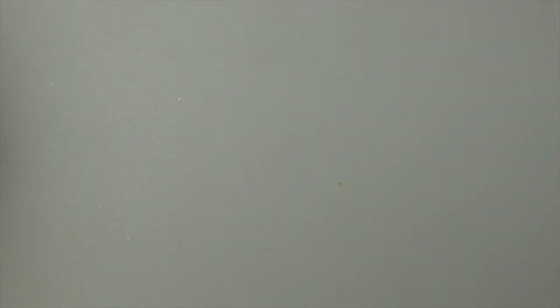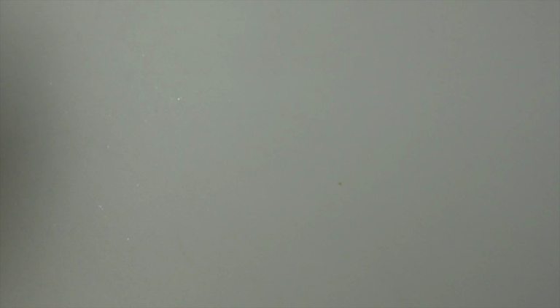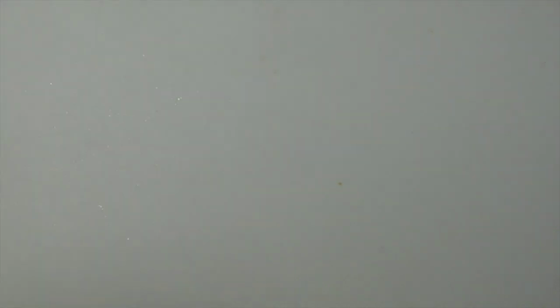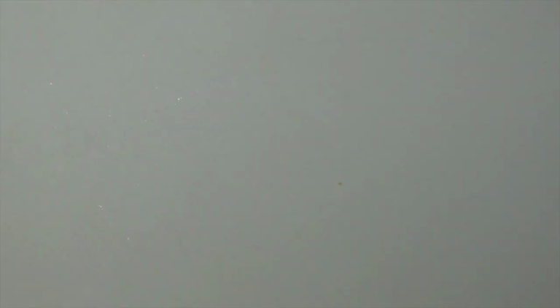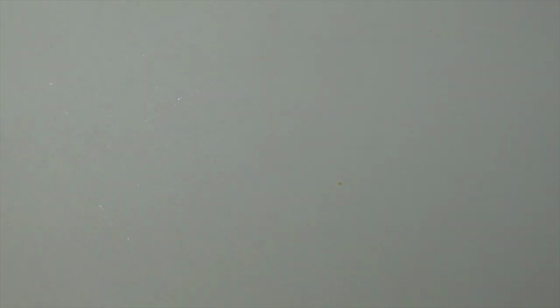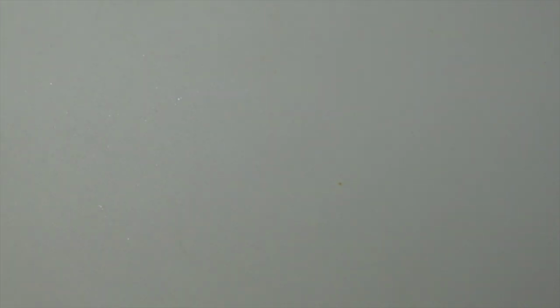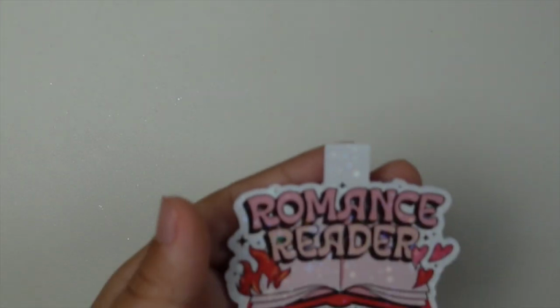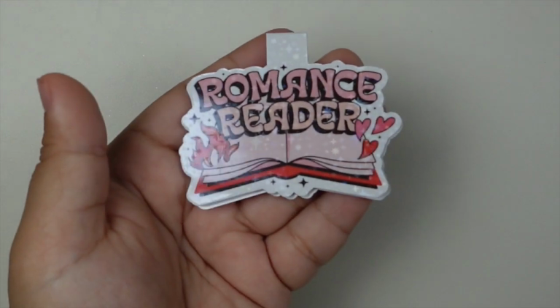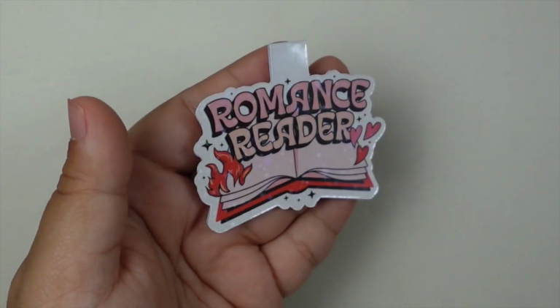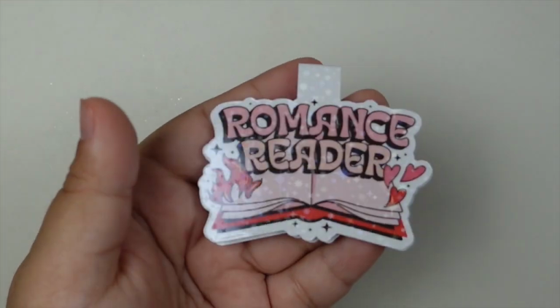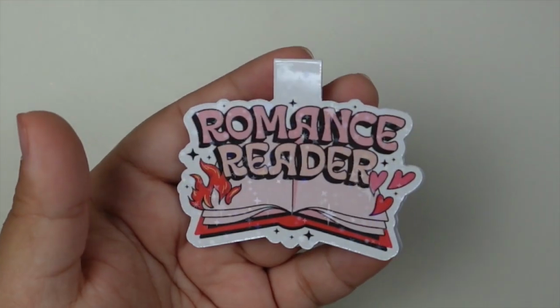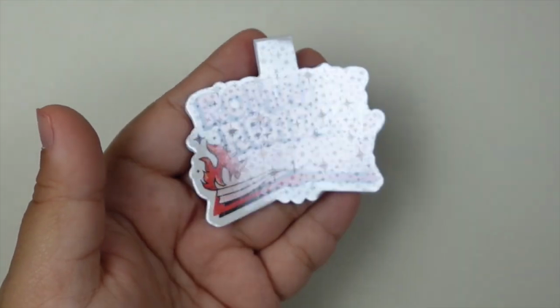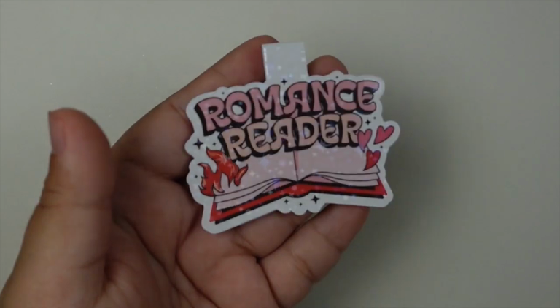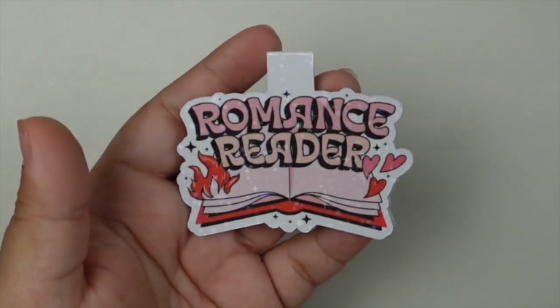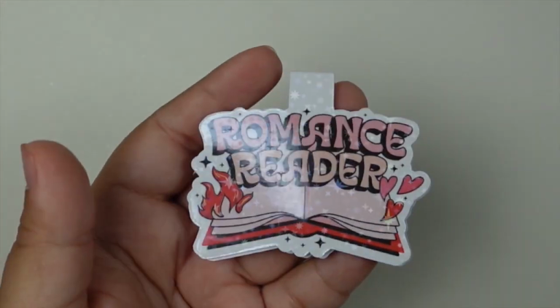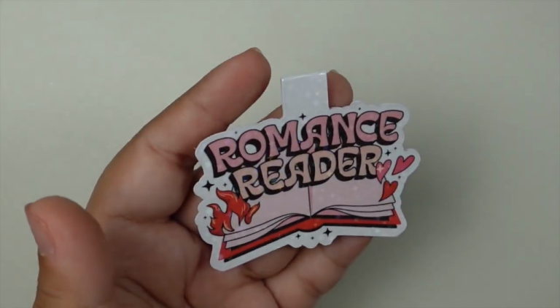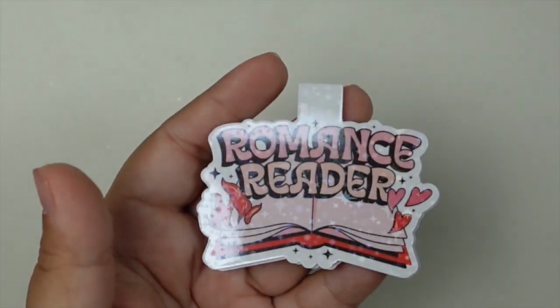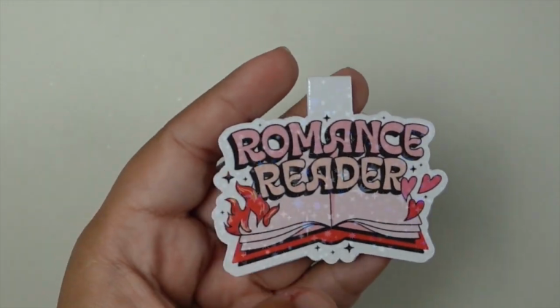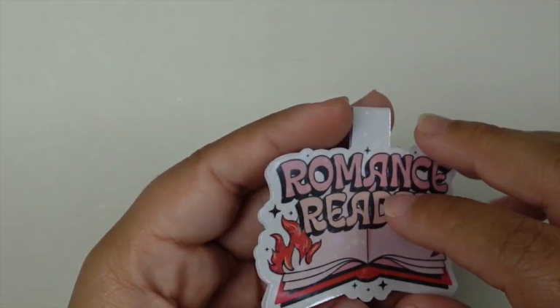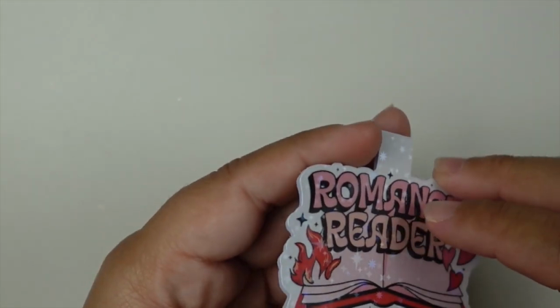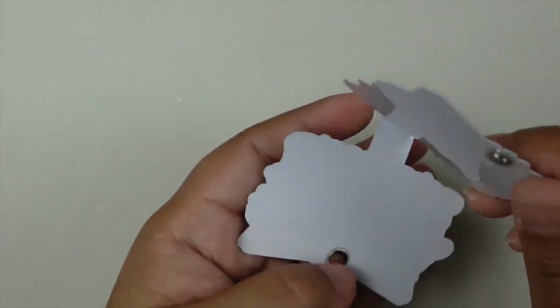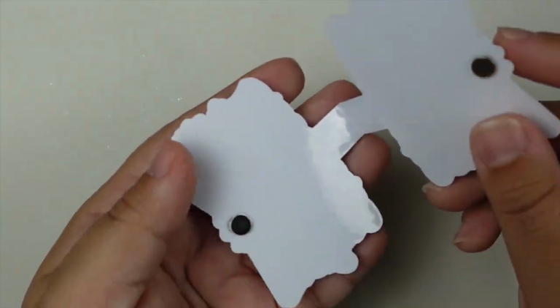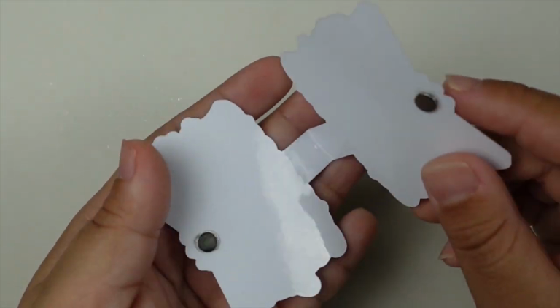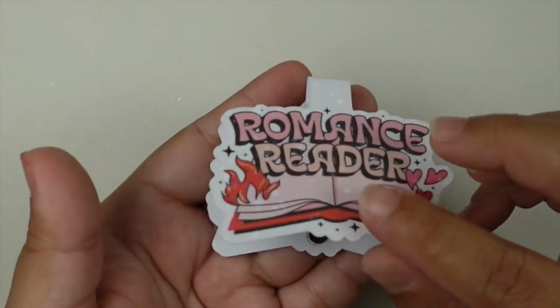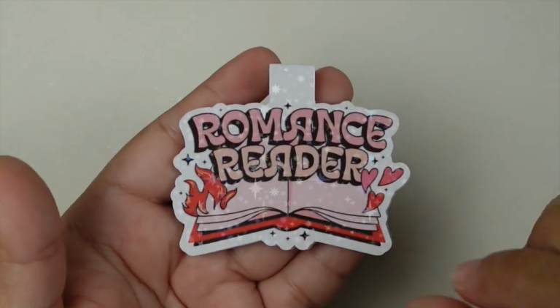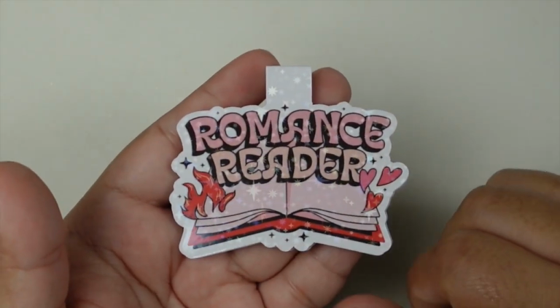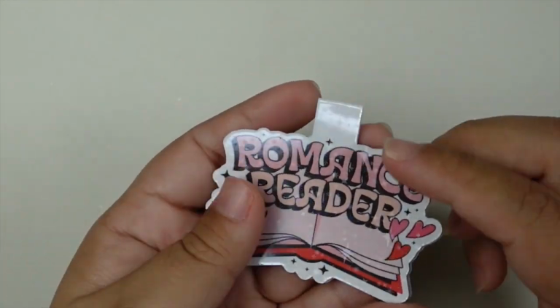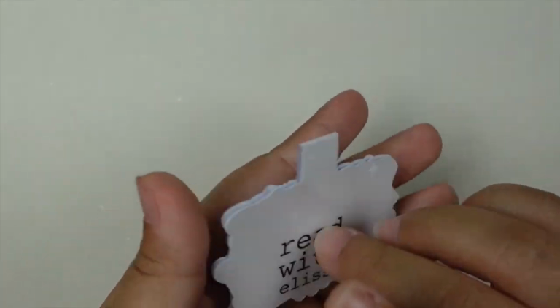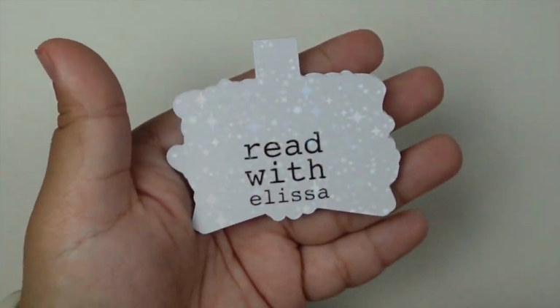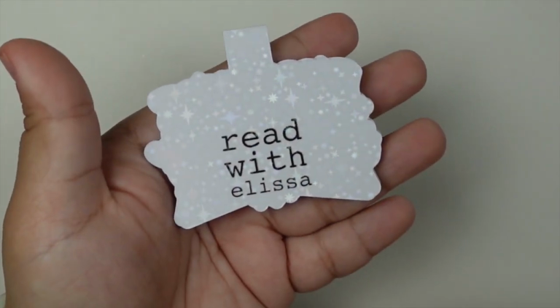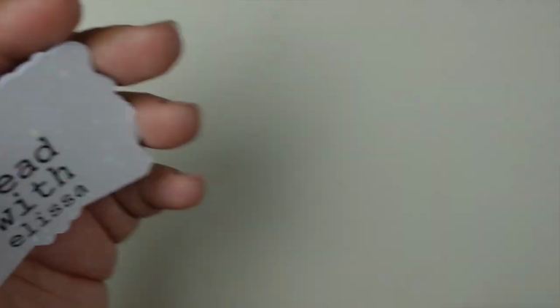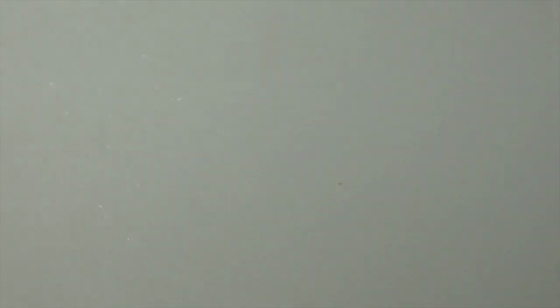And then the last magnetic bookmark I have to go over with you guys is the romance reader one — another favorite. Perfect for my smut lovers. So that is that one.